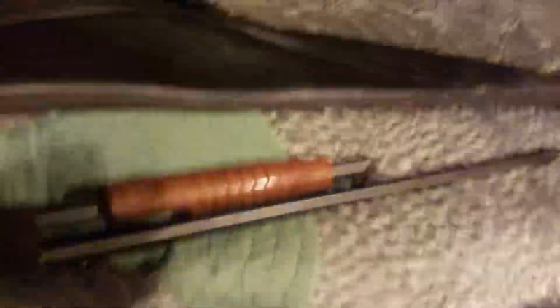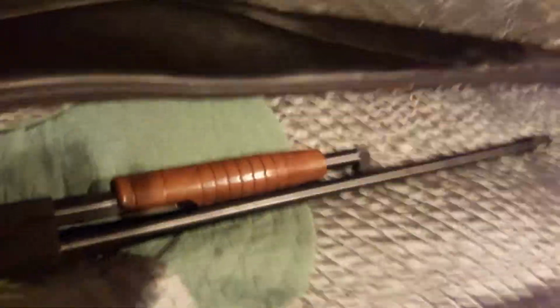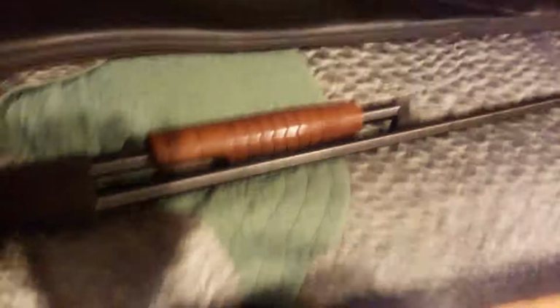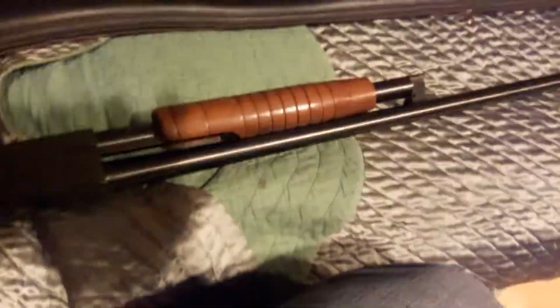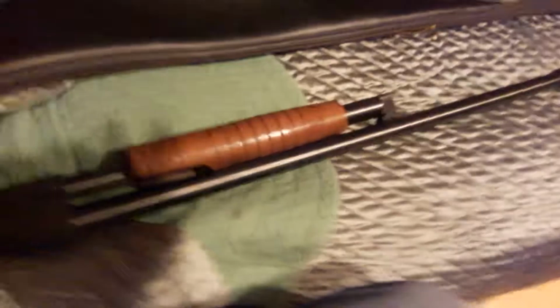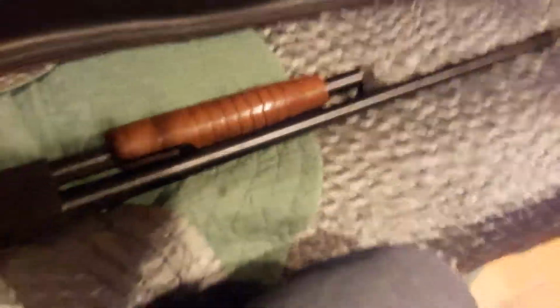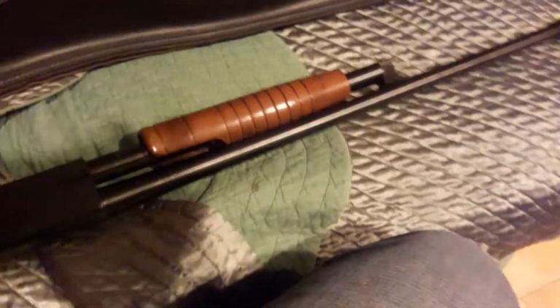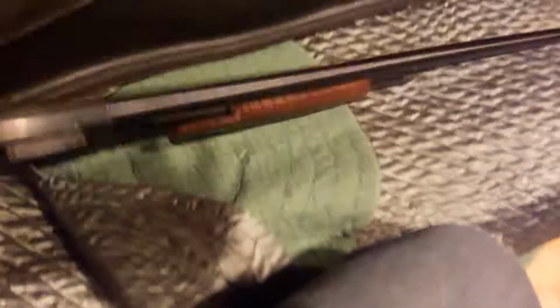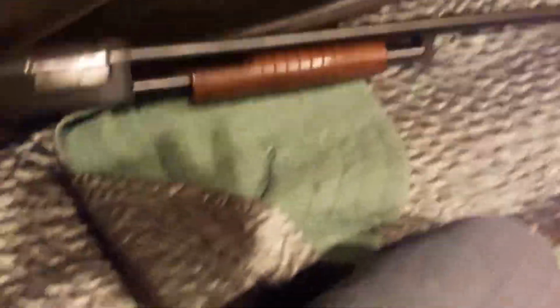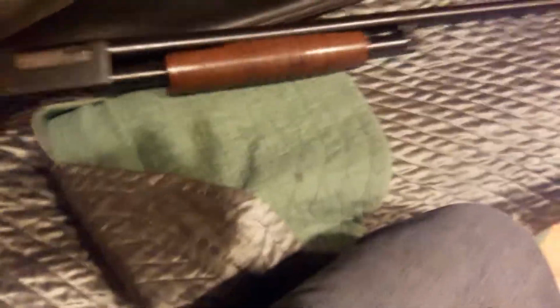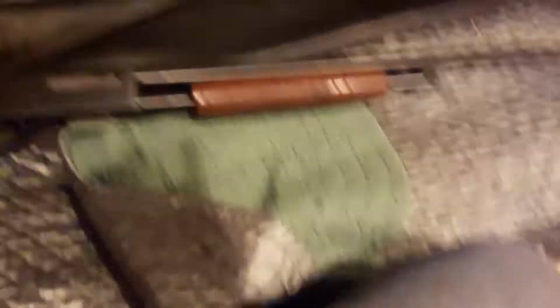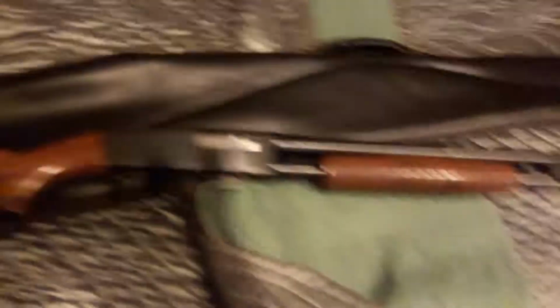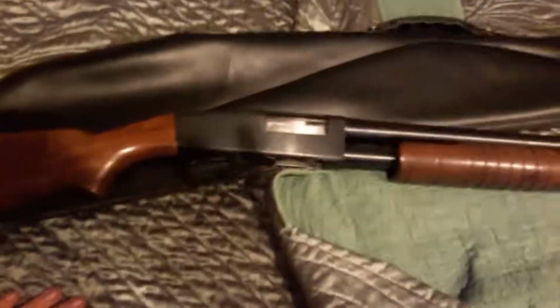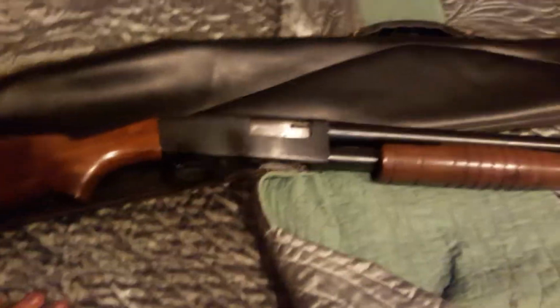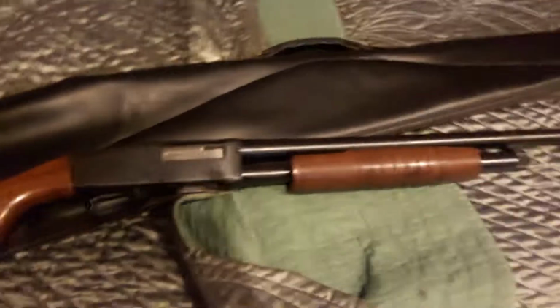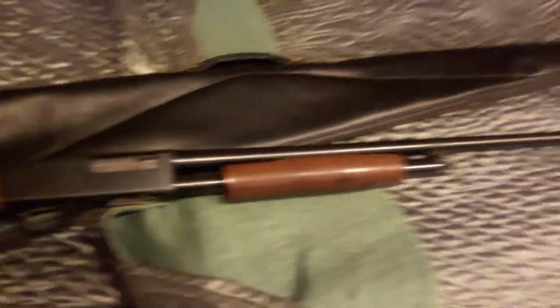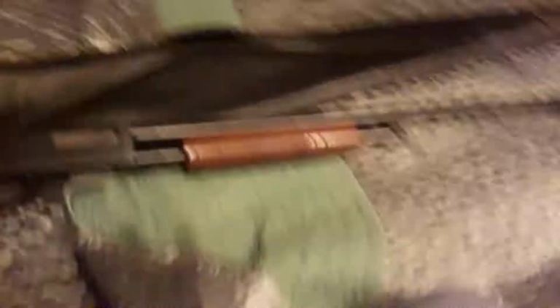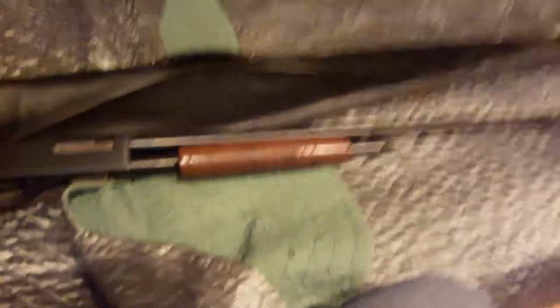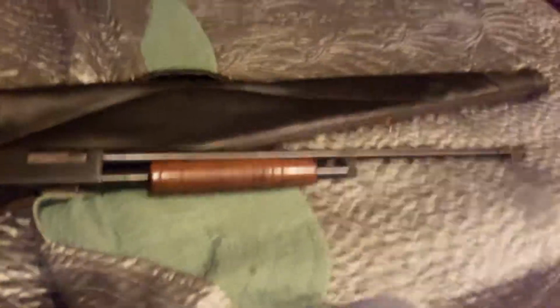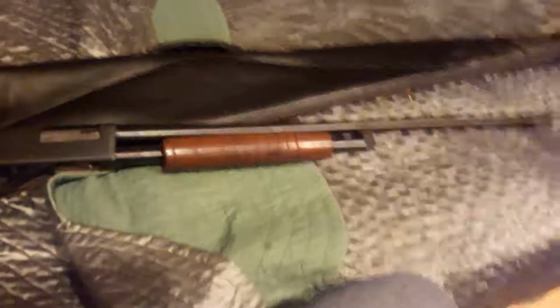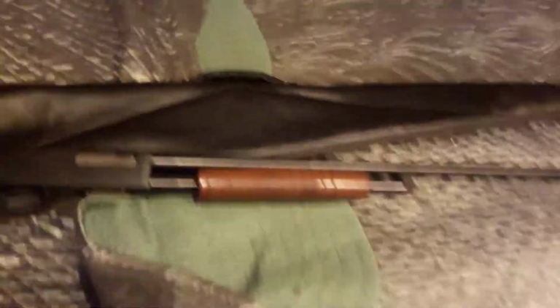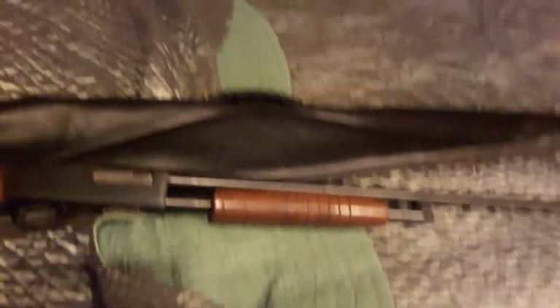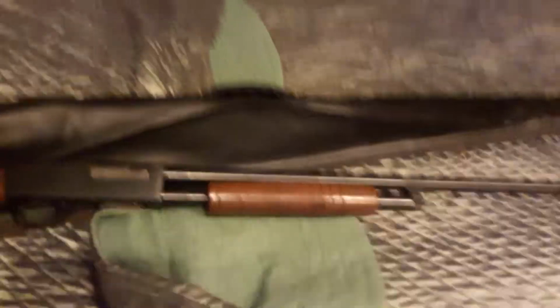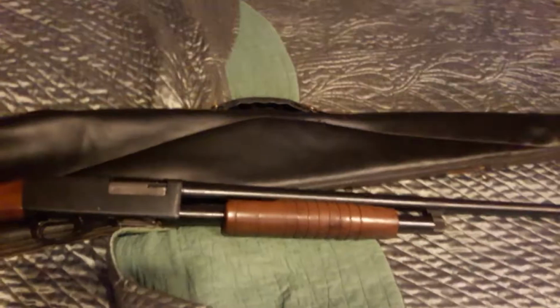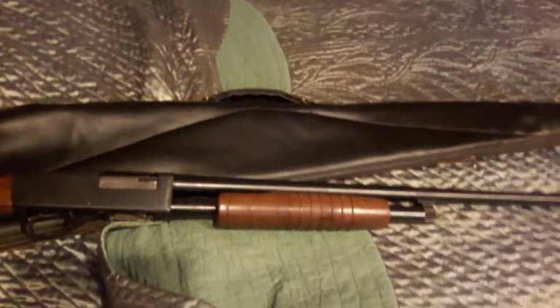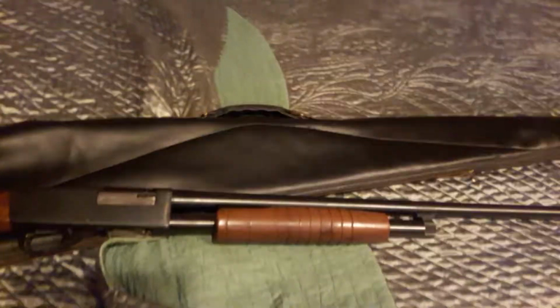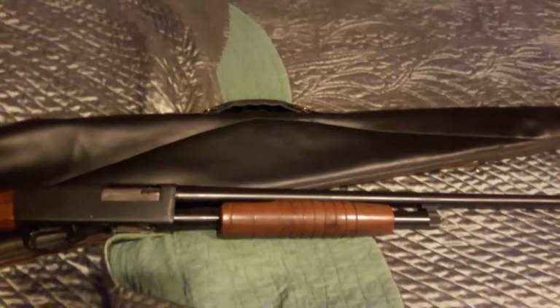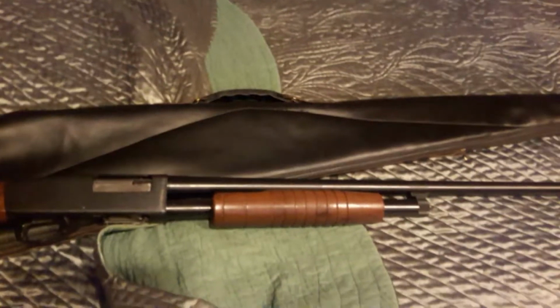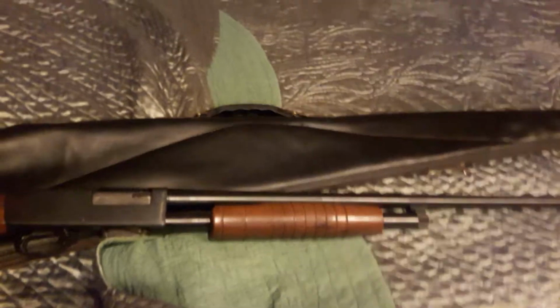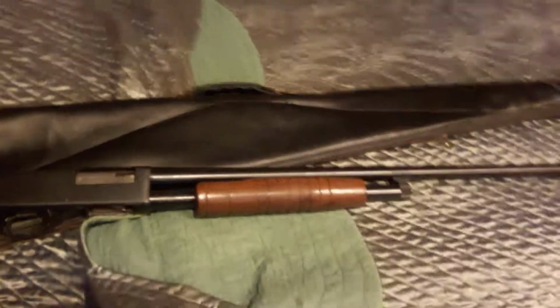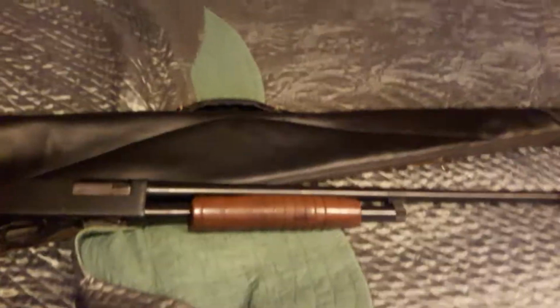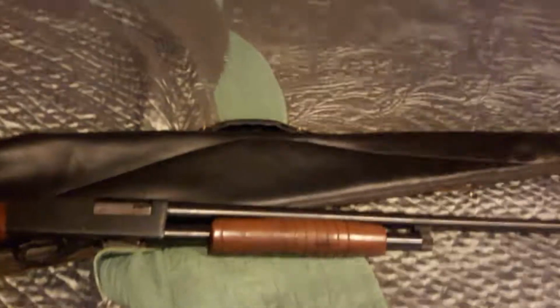So I picked up the shotgun not really knowing anything about it, did a little research, and it actually has a pretty cool backstory.